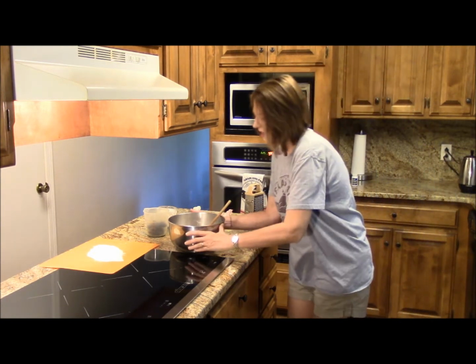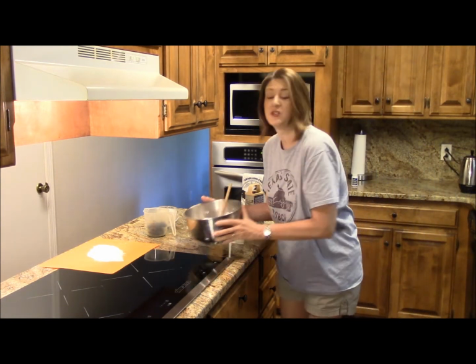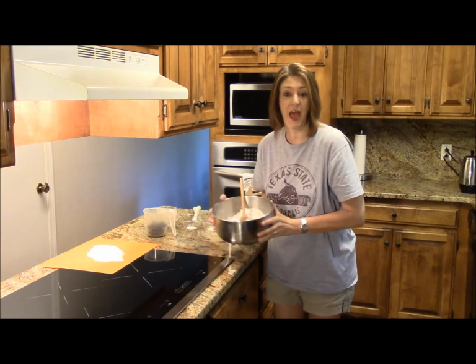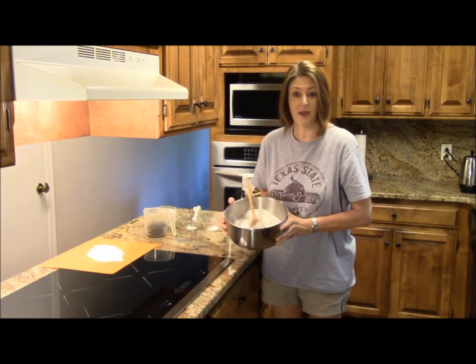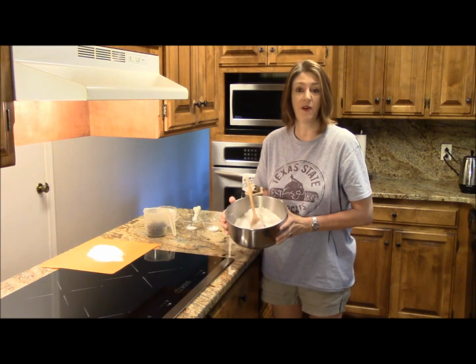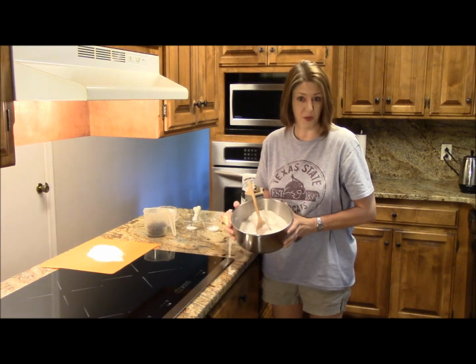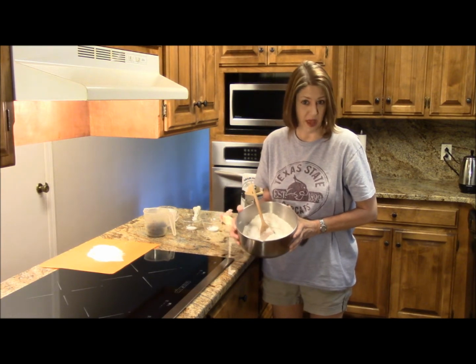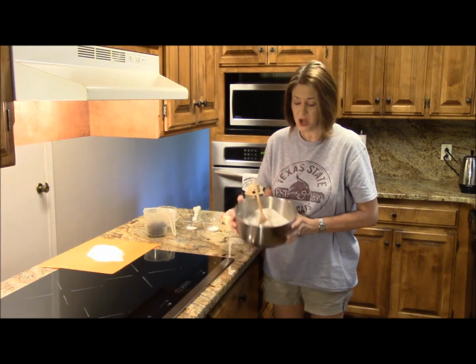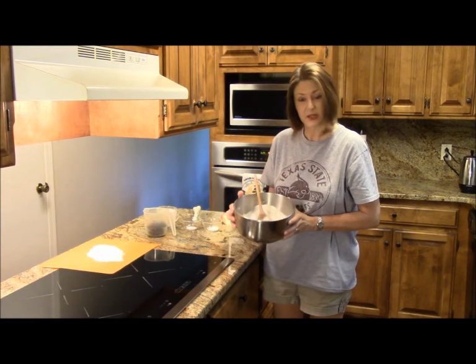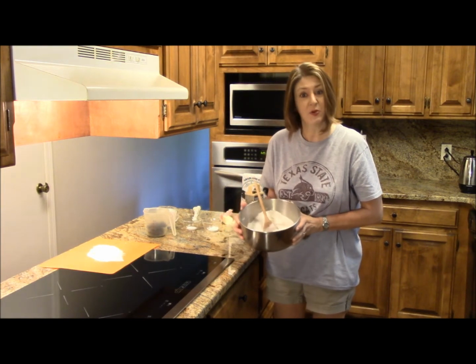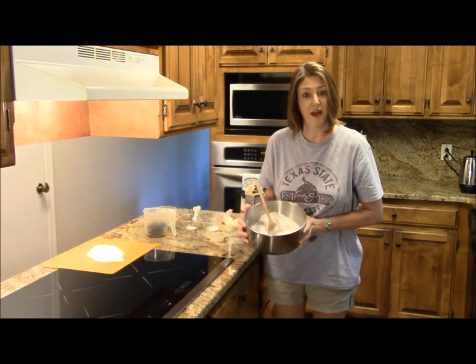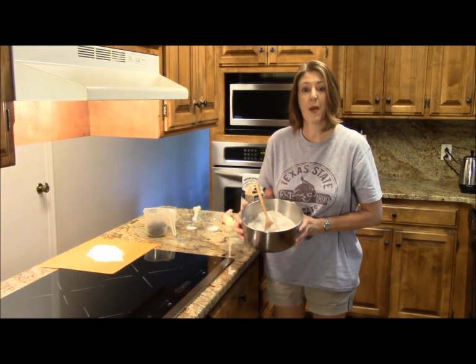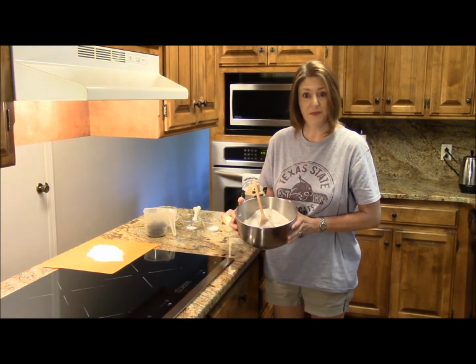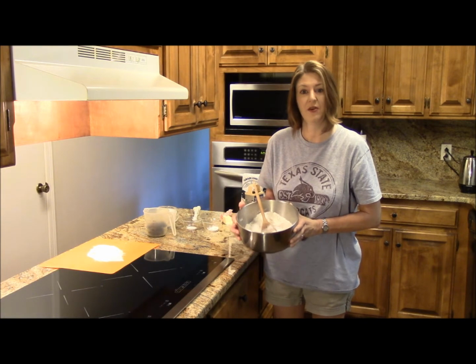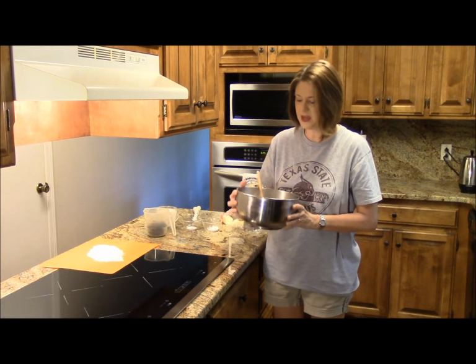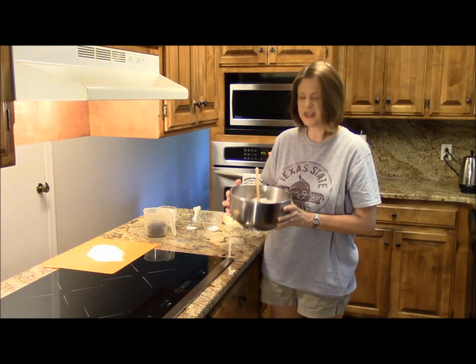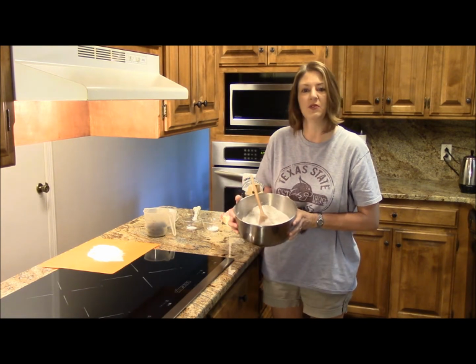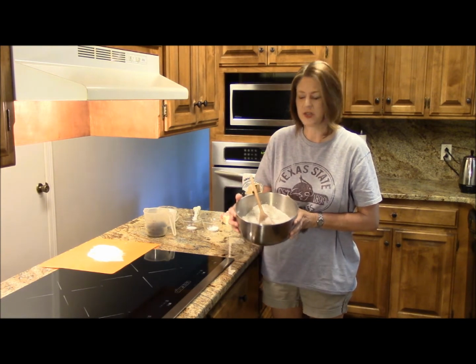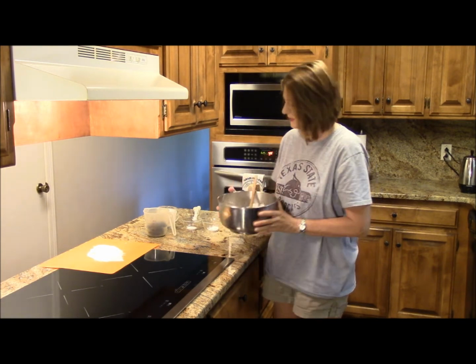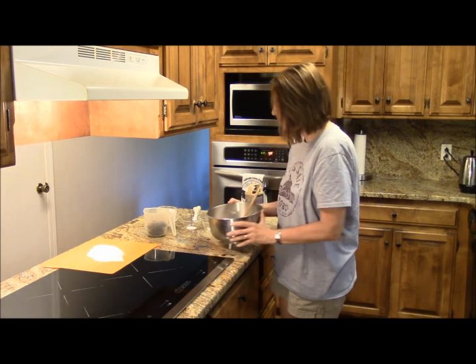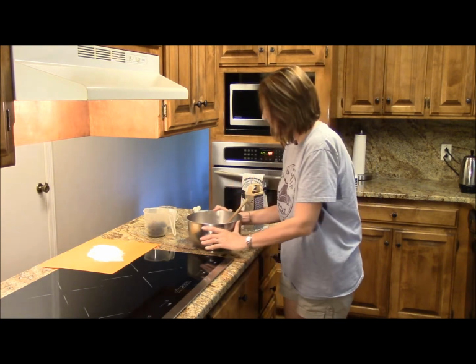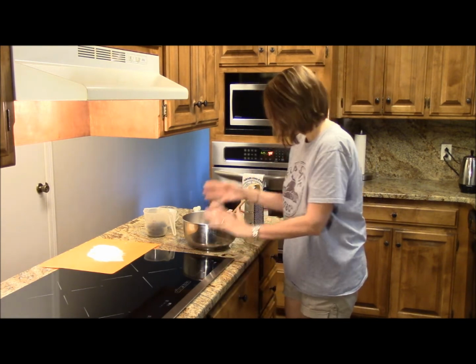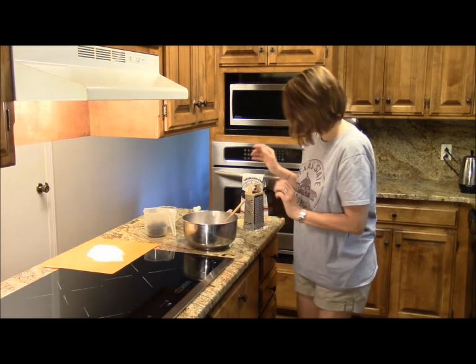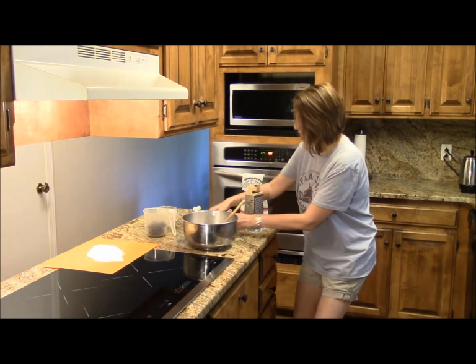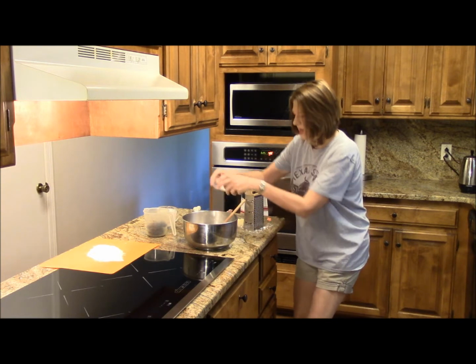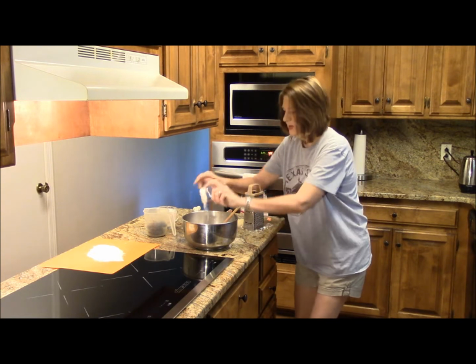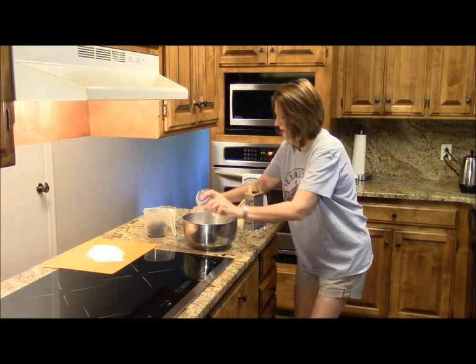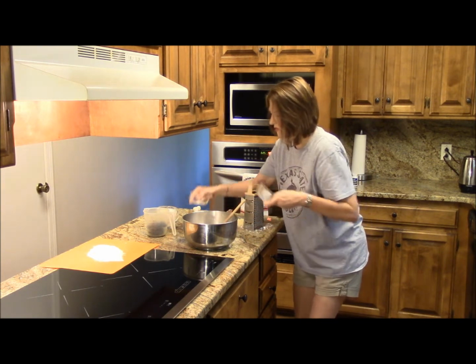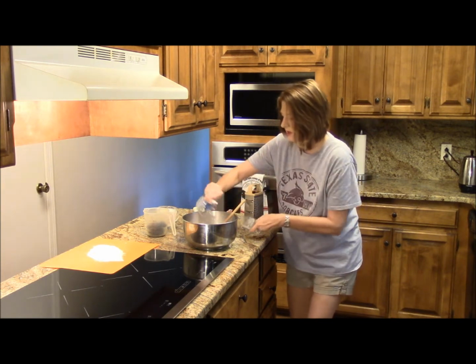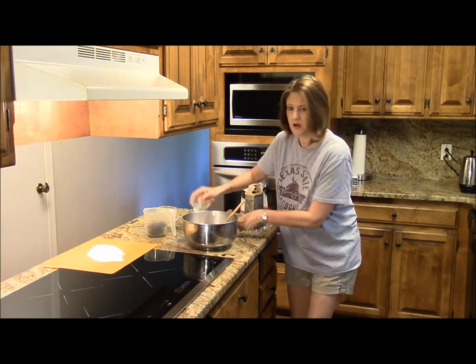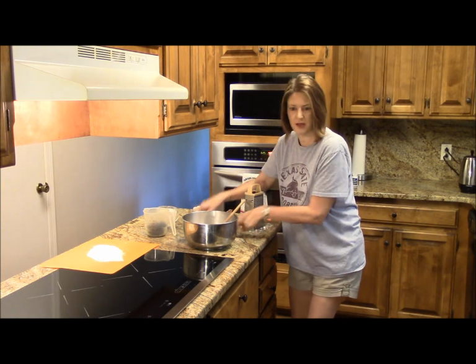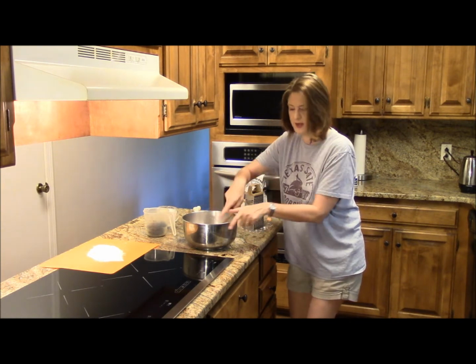I have two and a half cups of all-purpose flour, two teaspoons of baking powder, and about a teaspoon of salt. I'm going to go ahead and mix those in there.